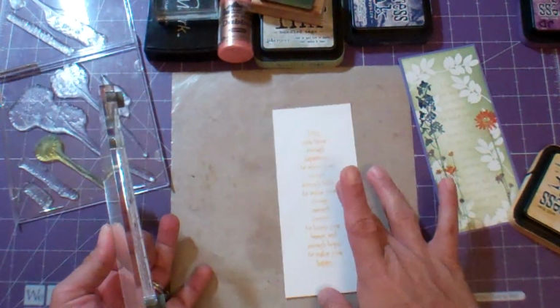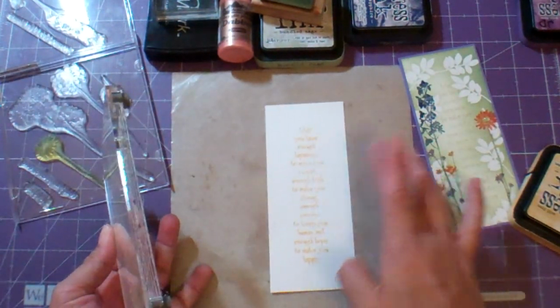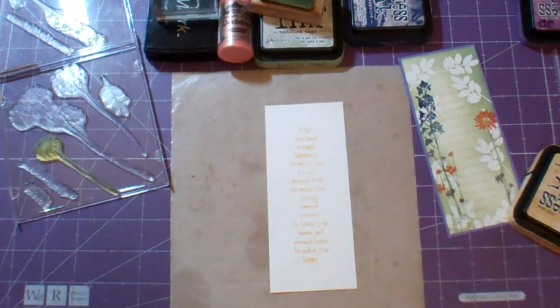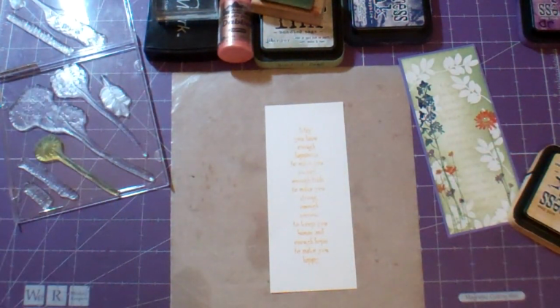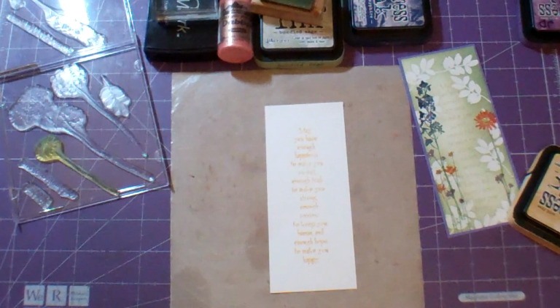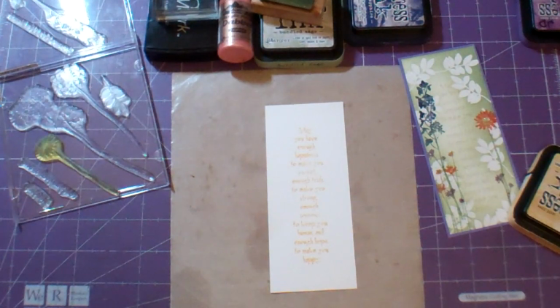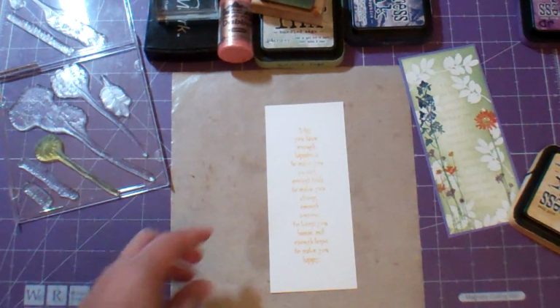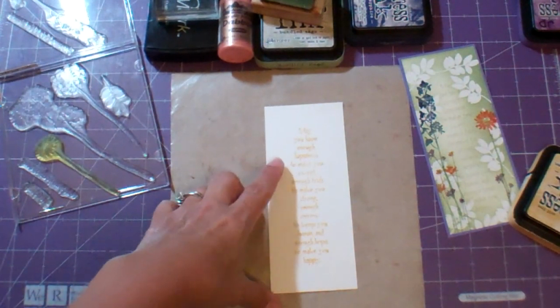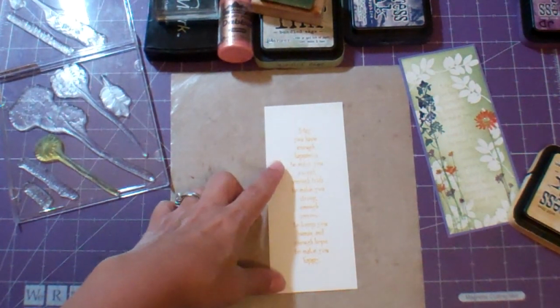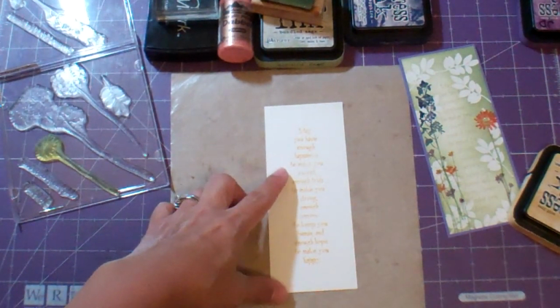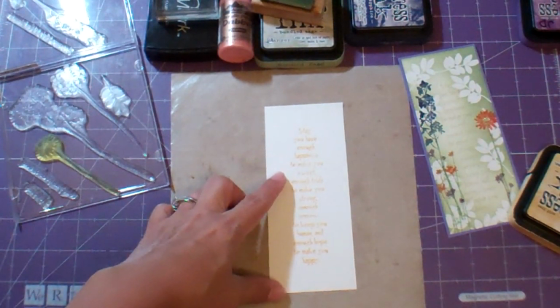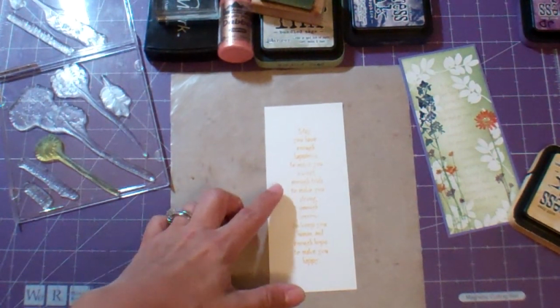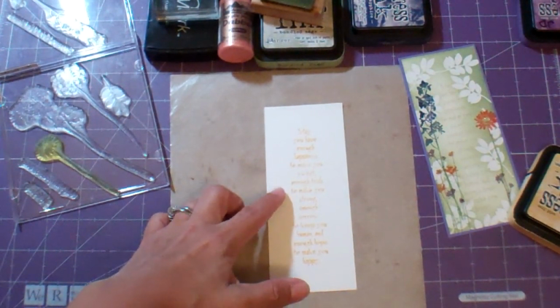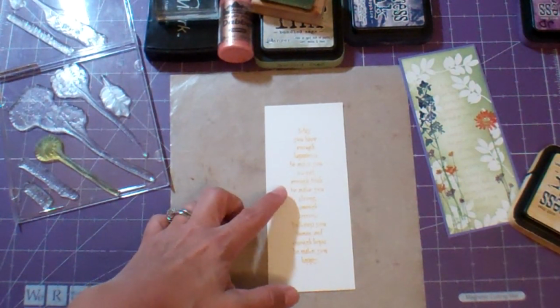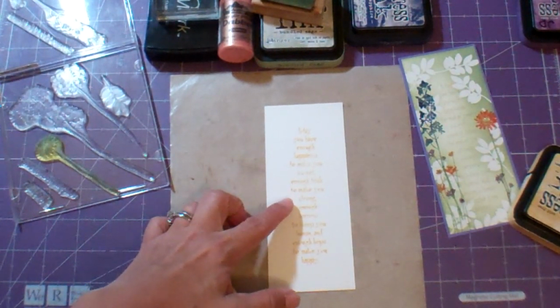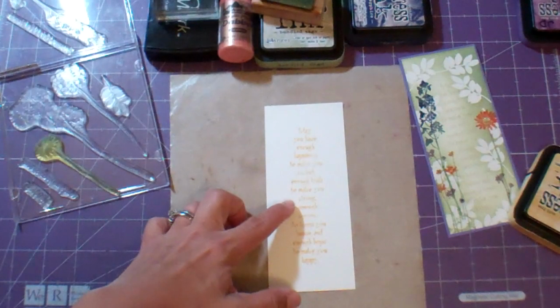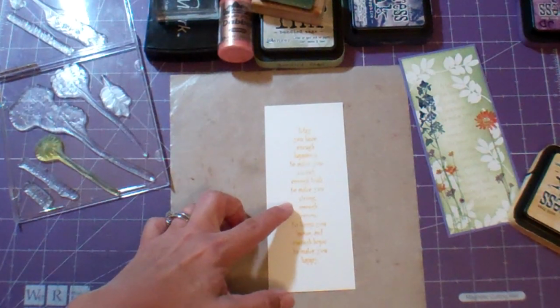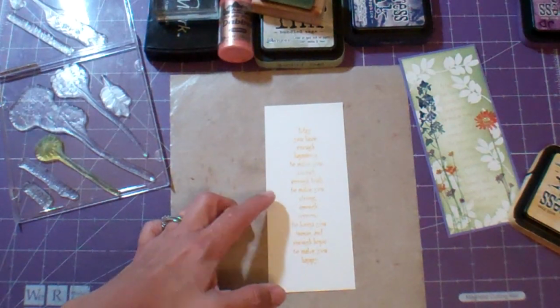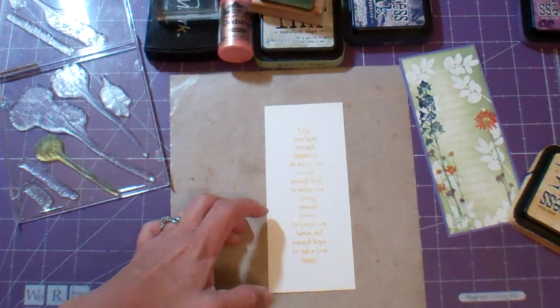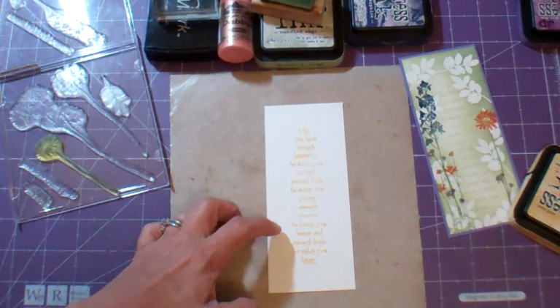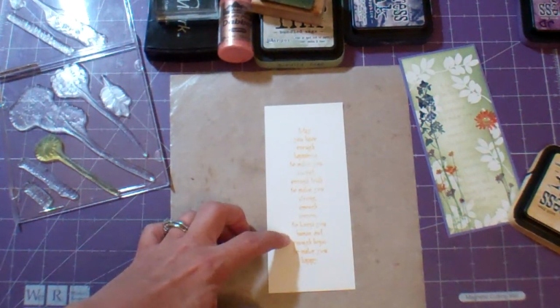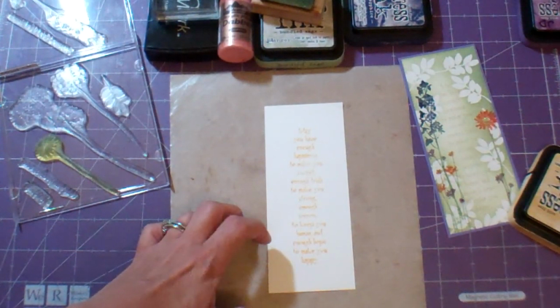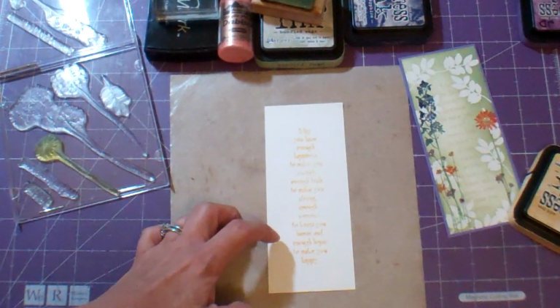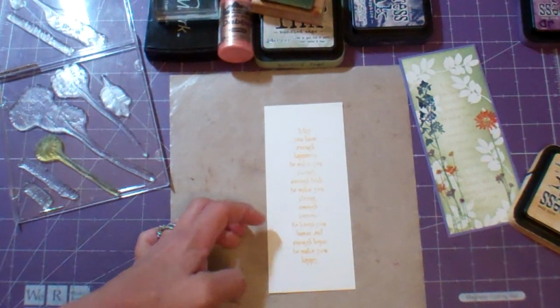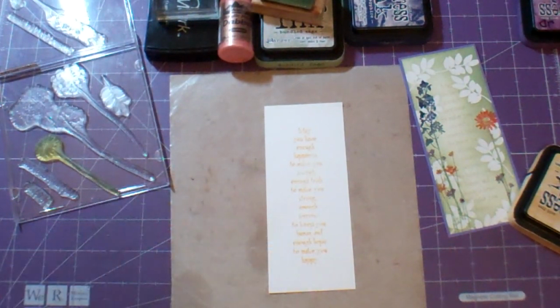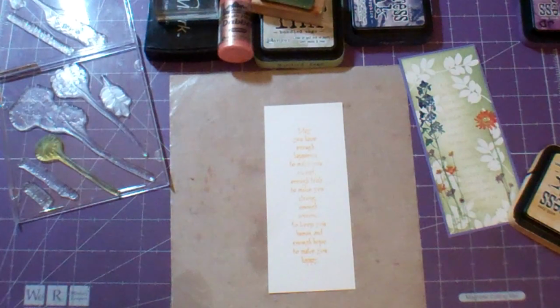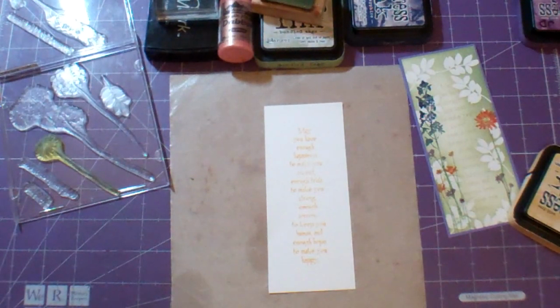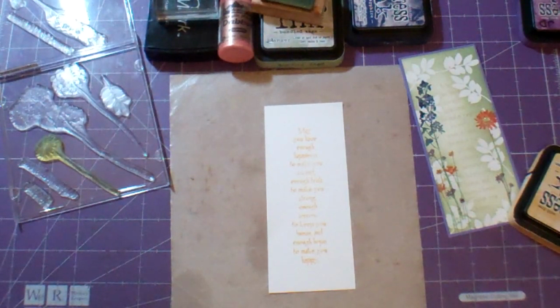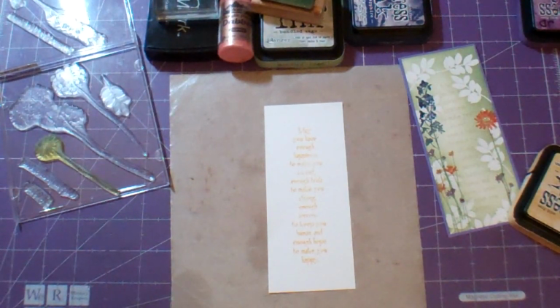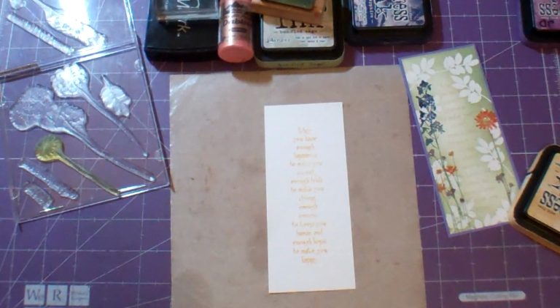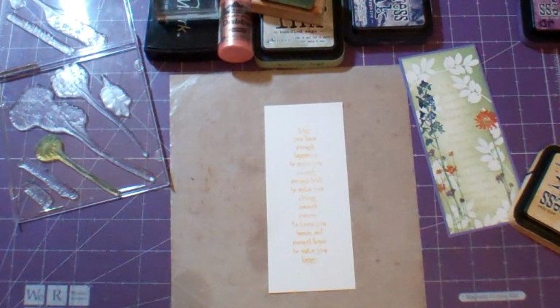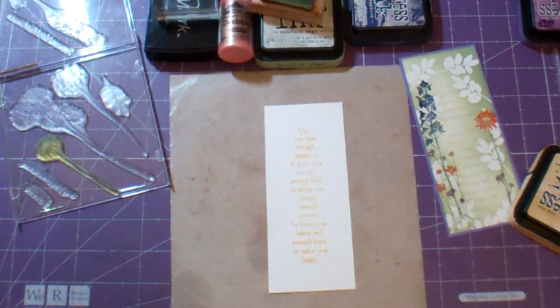The poem says: may you have enough happiness to make you sweet, enough trials to make you strong, enough sorrow to keep you human, and enough hope to make you happy. Isn't that nice? I like that poem.